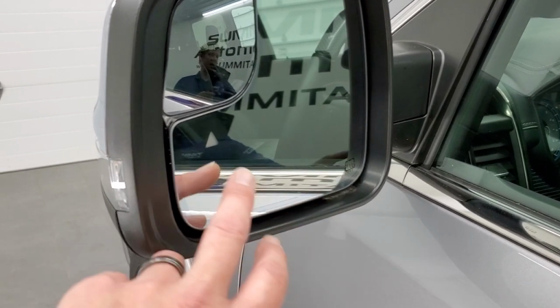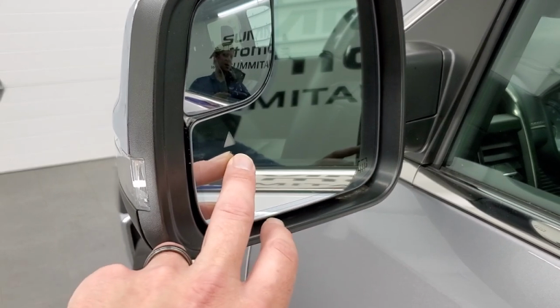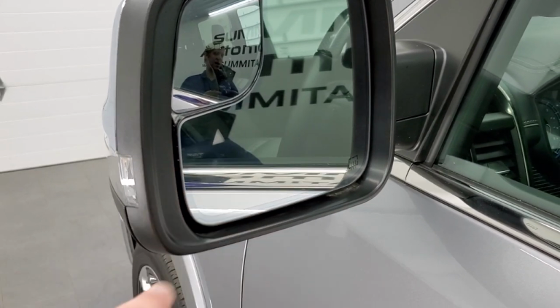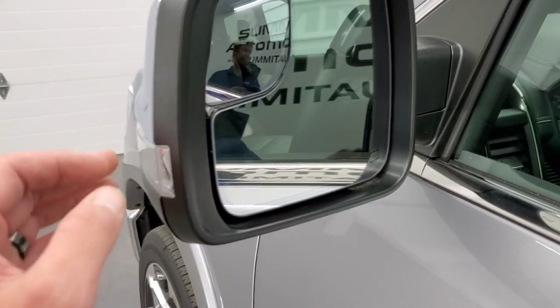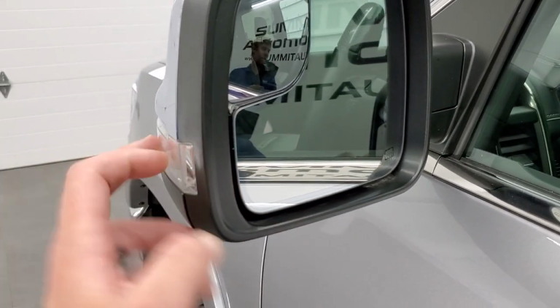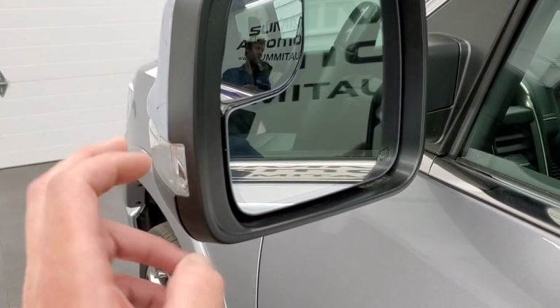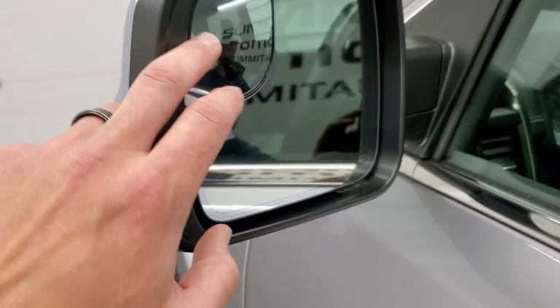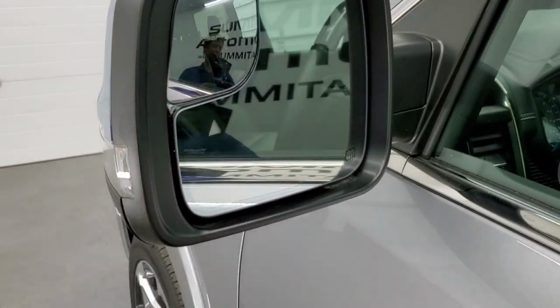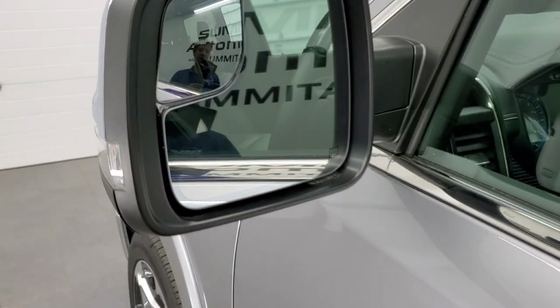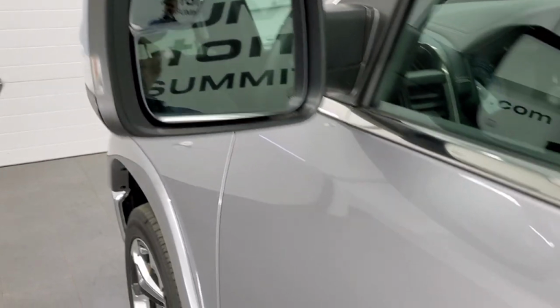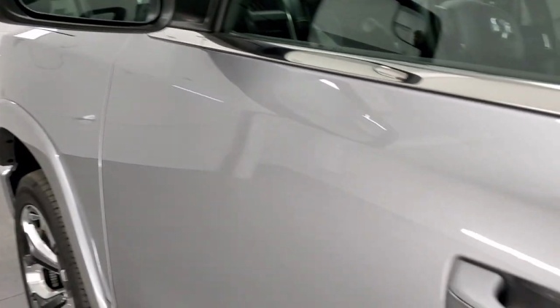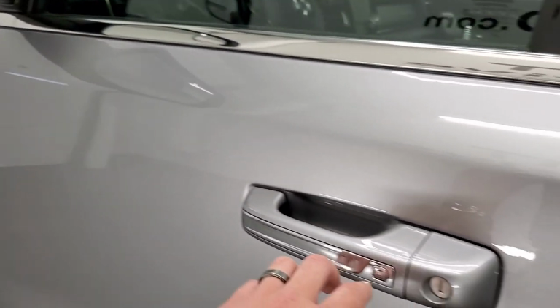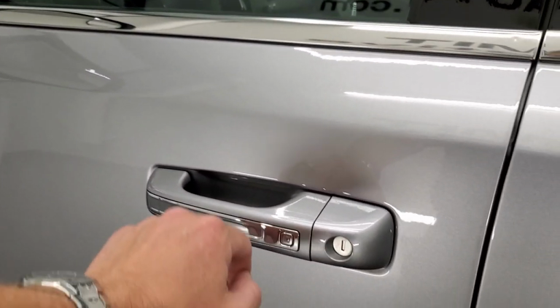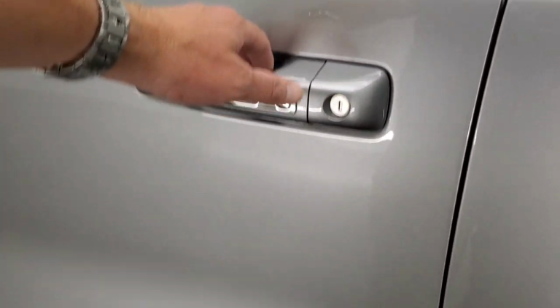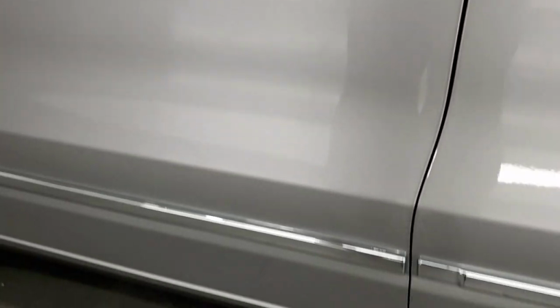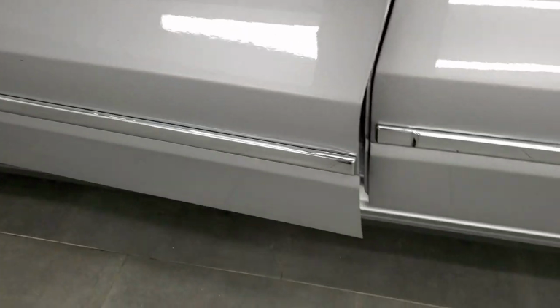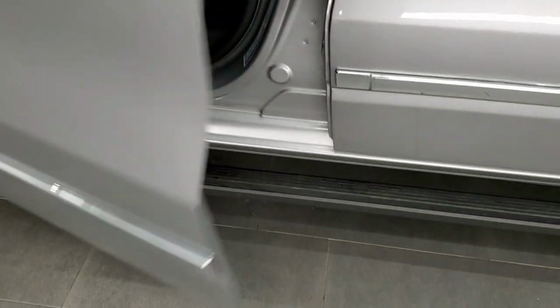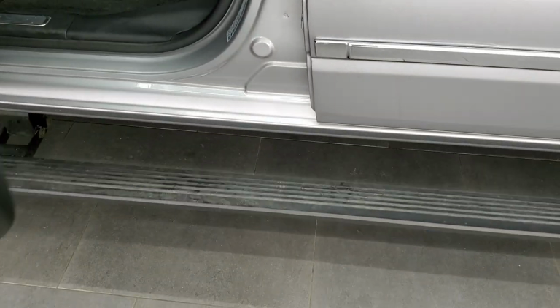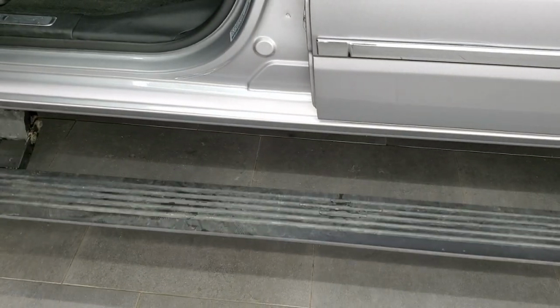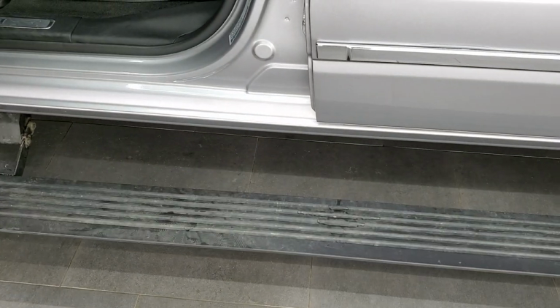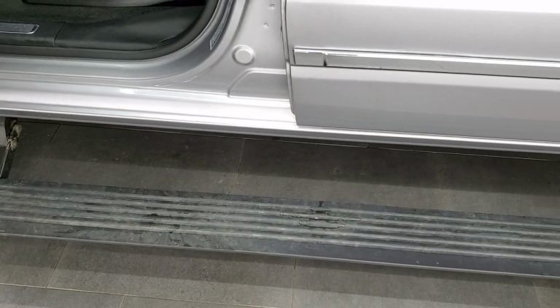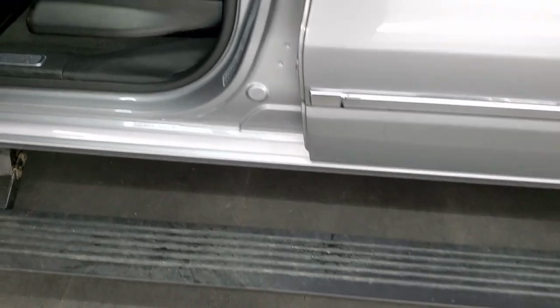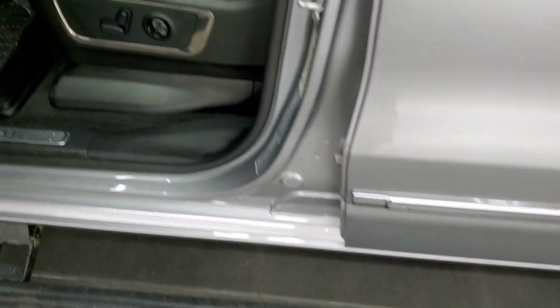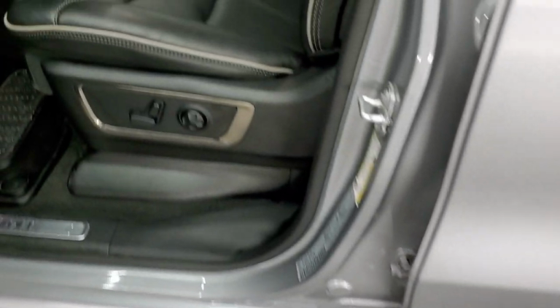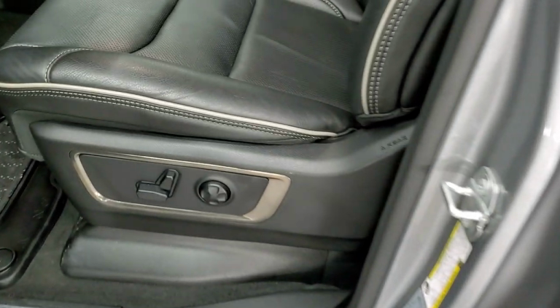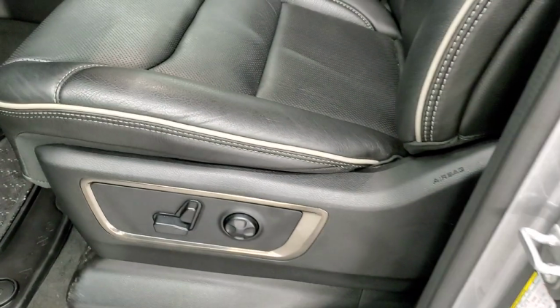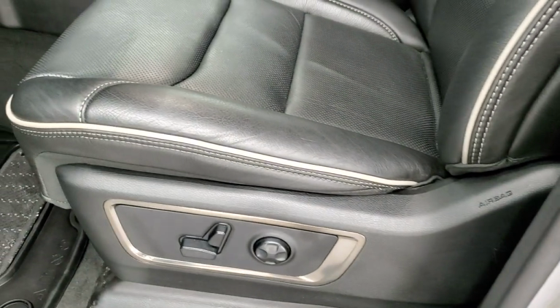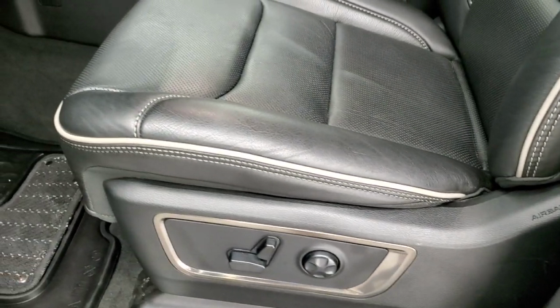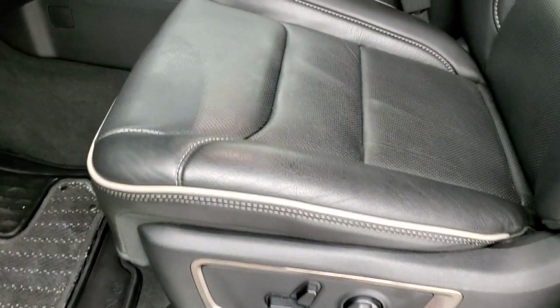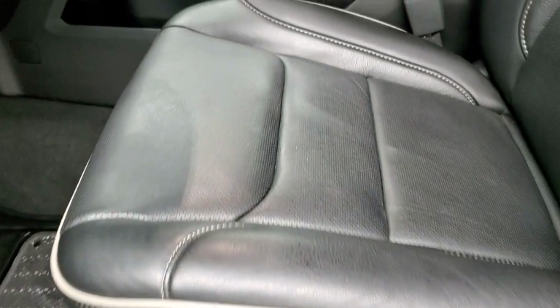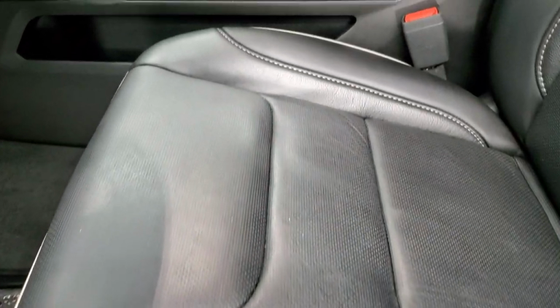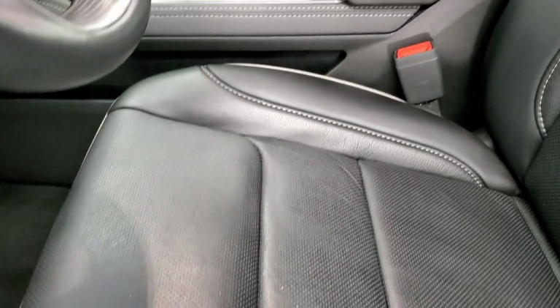You get heated mirrors, blind spot monitoring, directional signals, and blind spot mirrors. There's the enter-and-go system. Check out those power running boards — they work really nice.